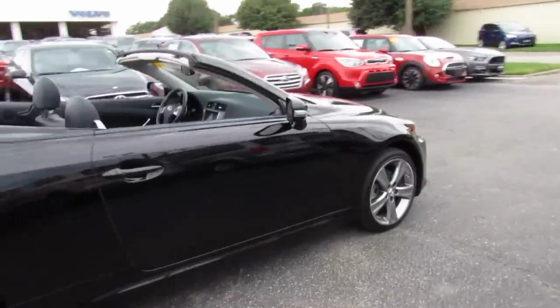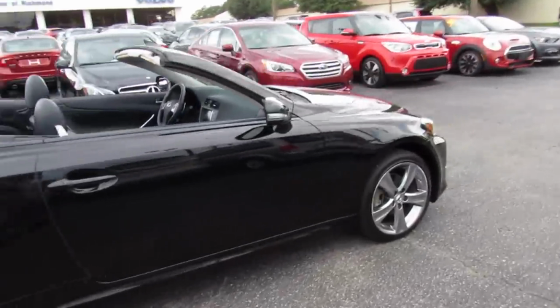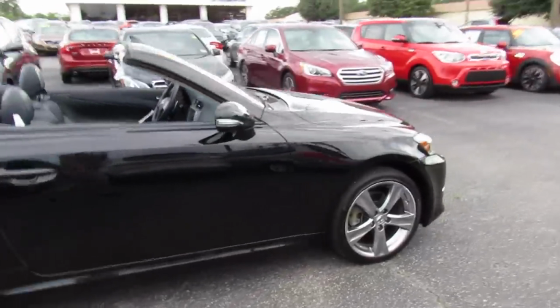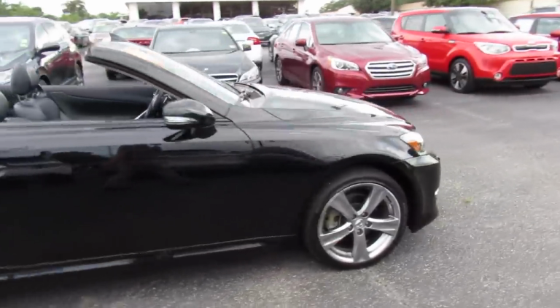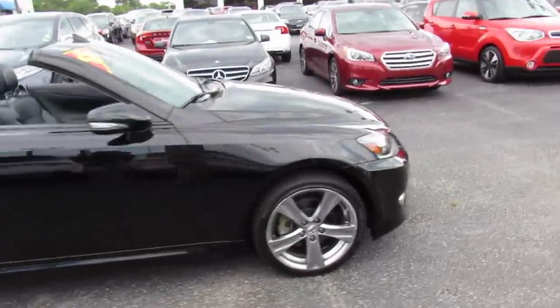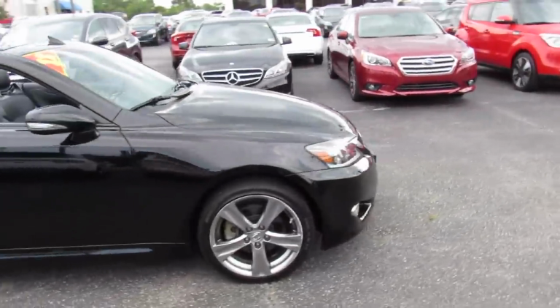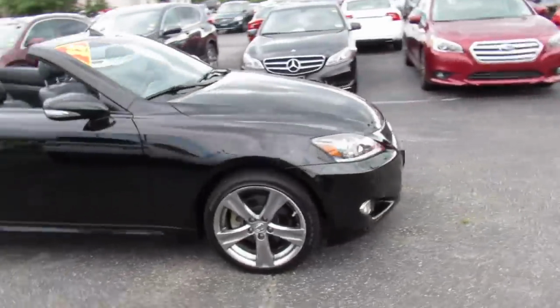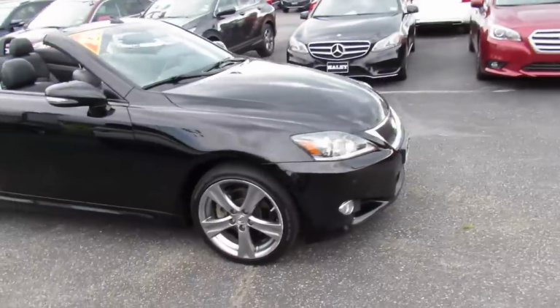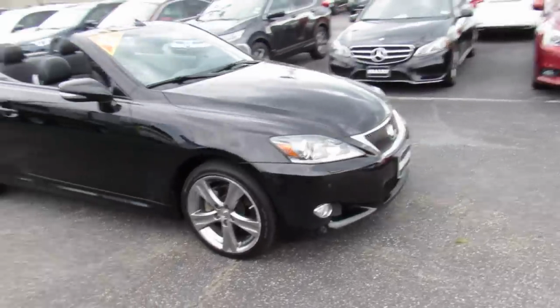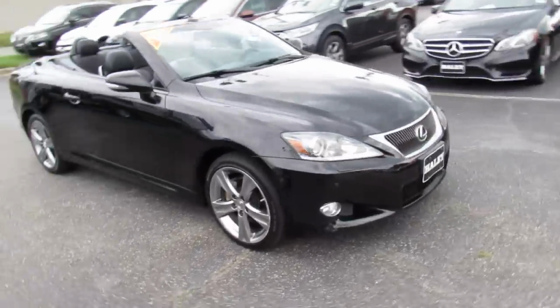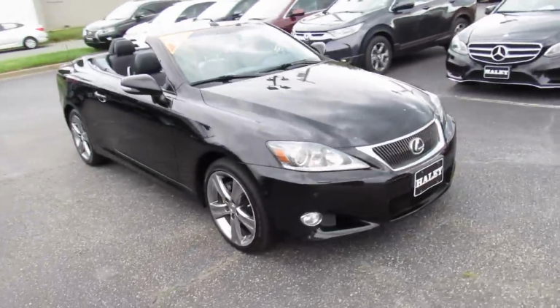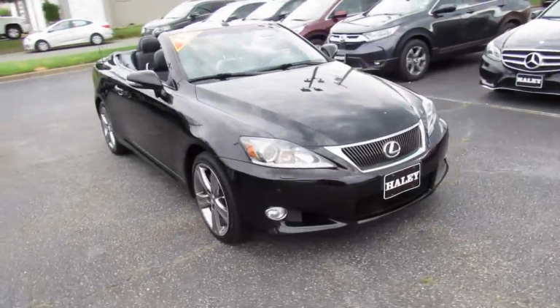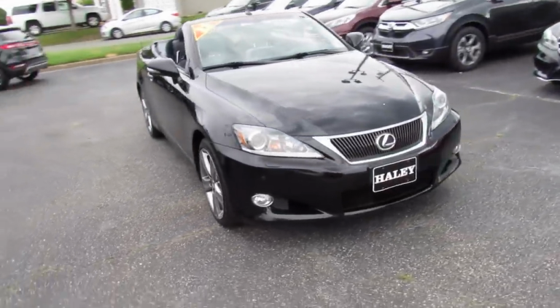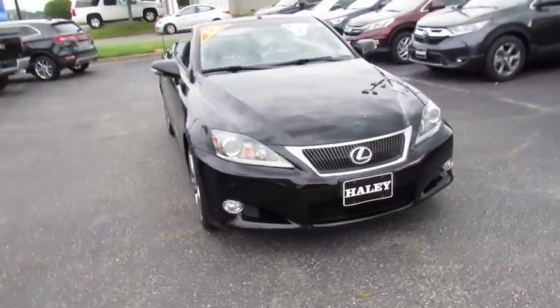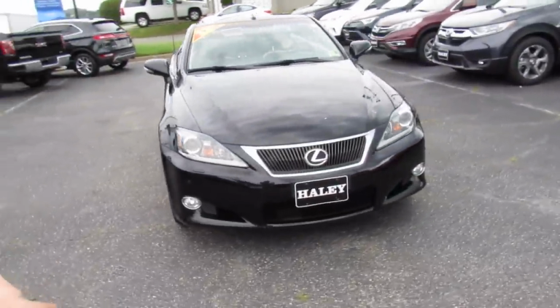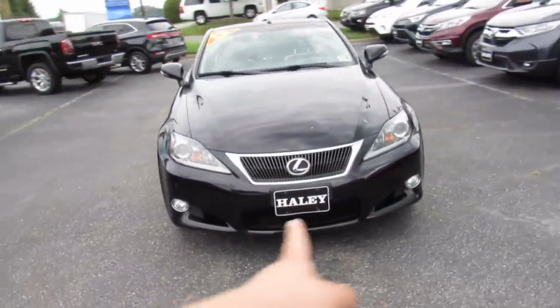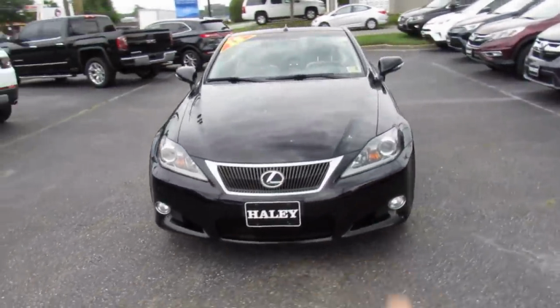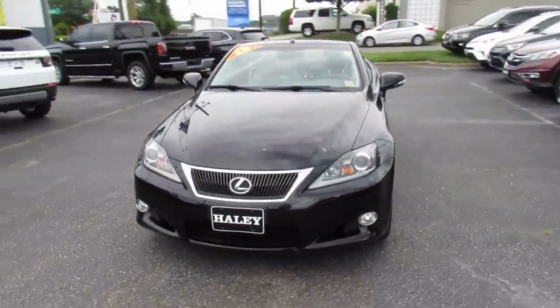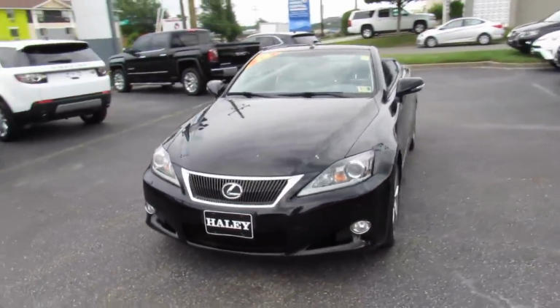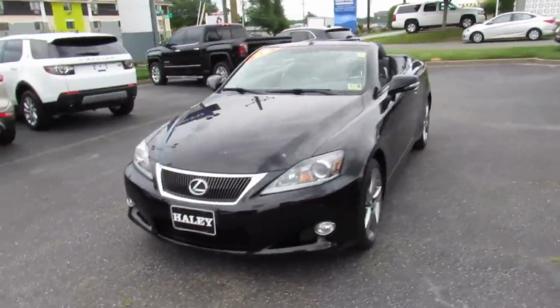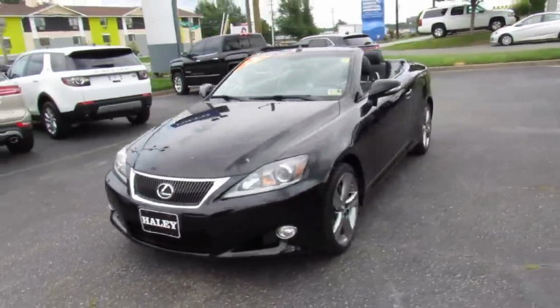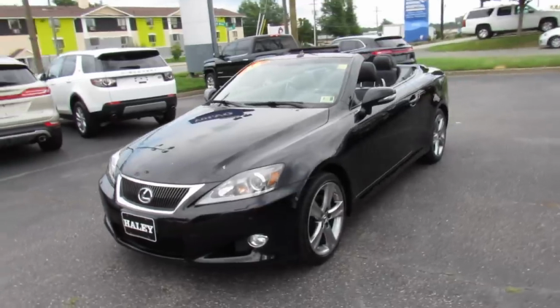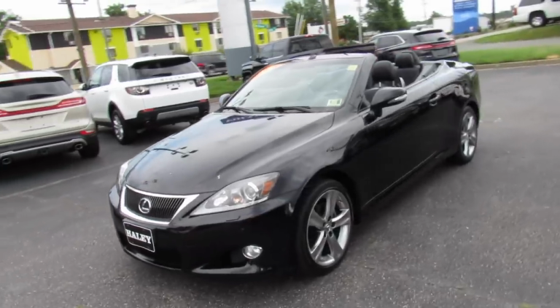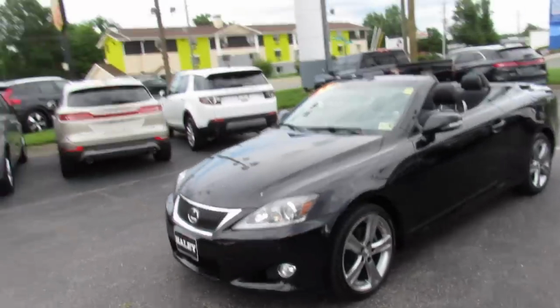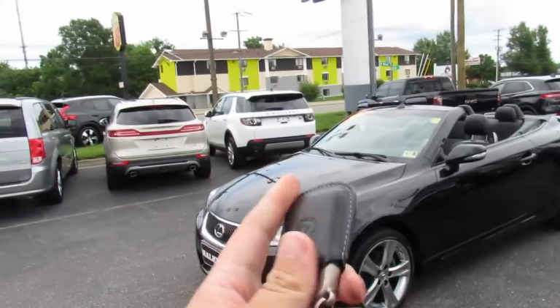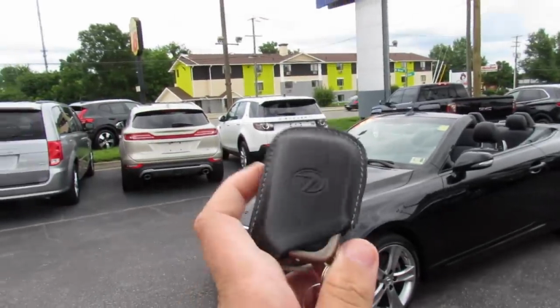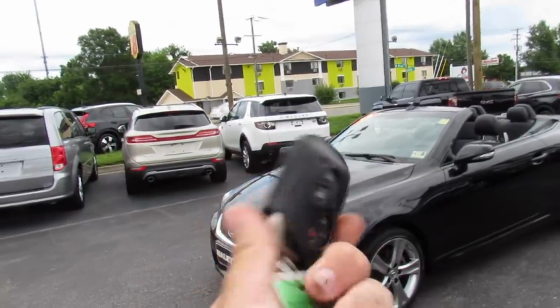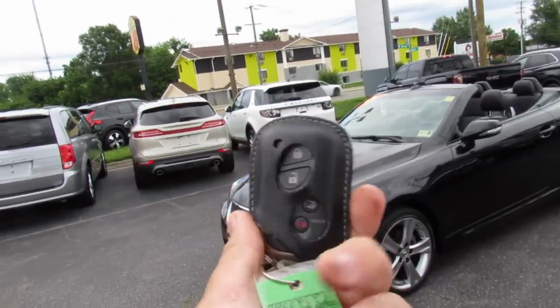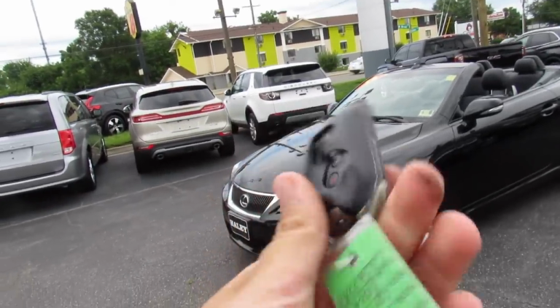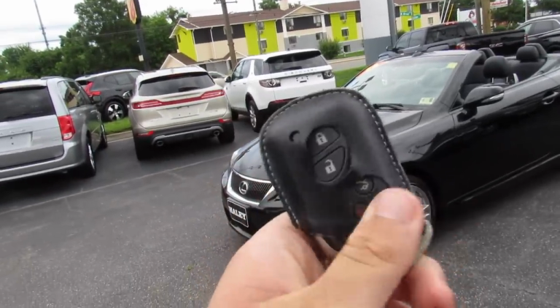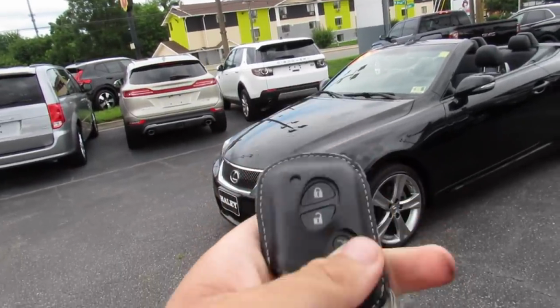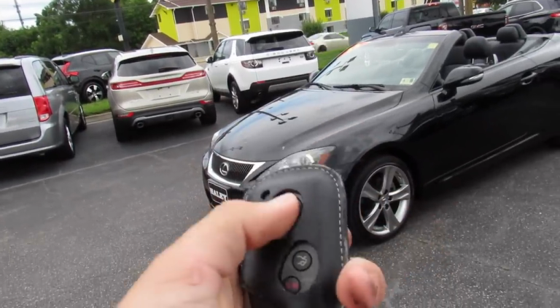Everything follows through on this side. Up front, this one does have projector headlights, fog lights, and front parking sensors. It does include your typical Lexus intelligent entry key with its leather cover.